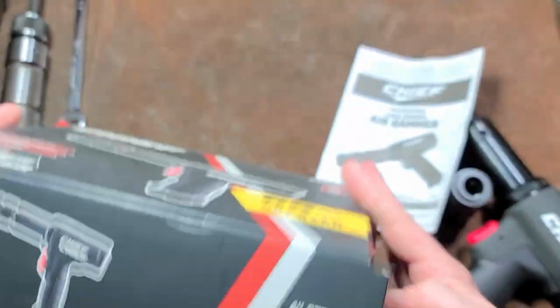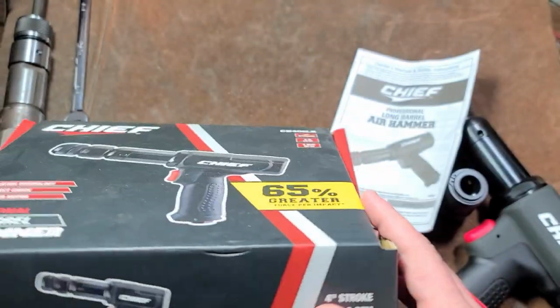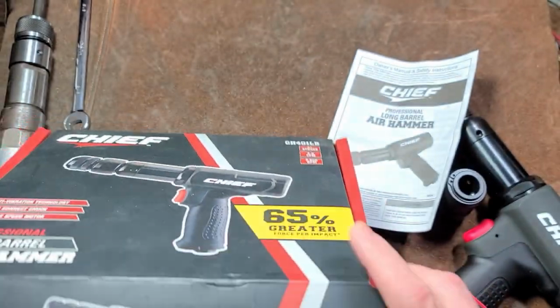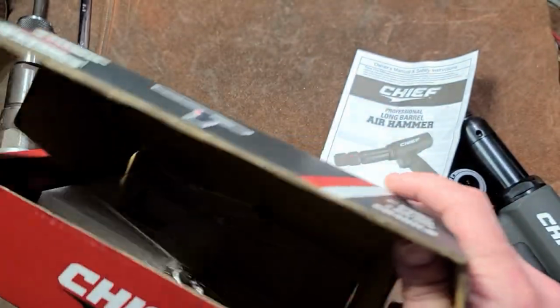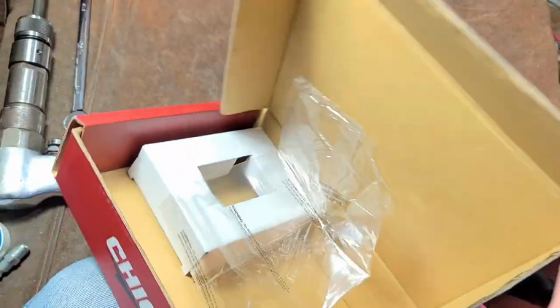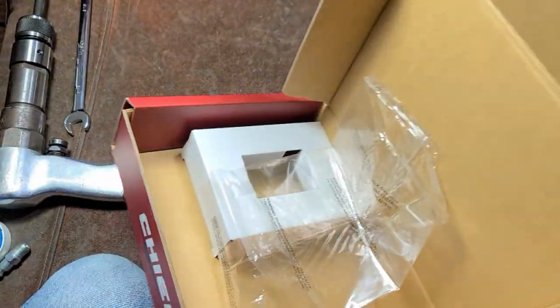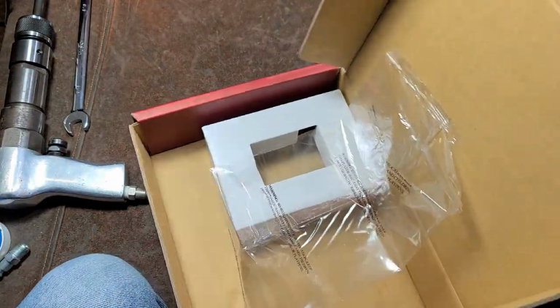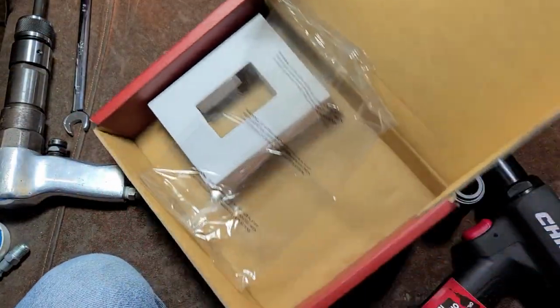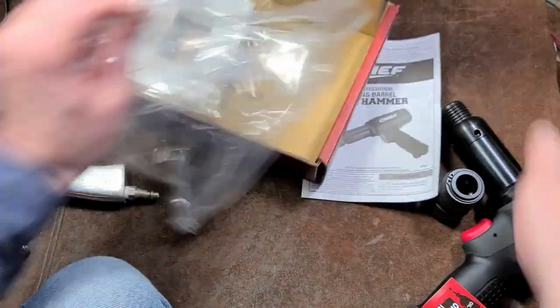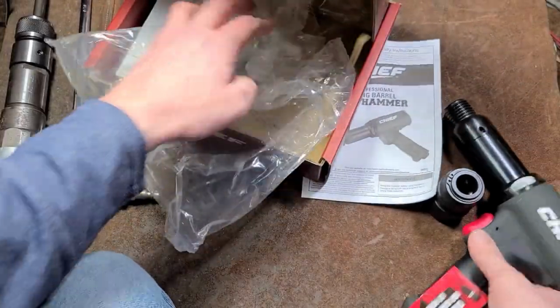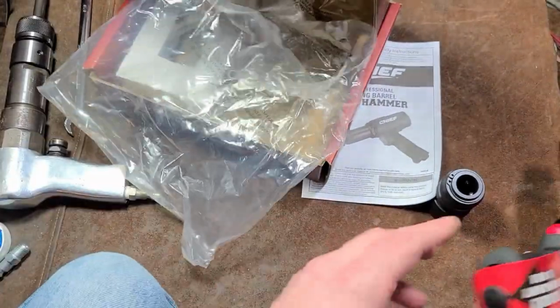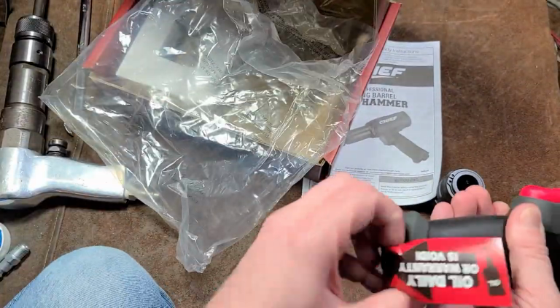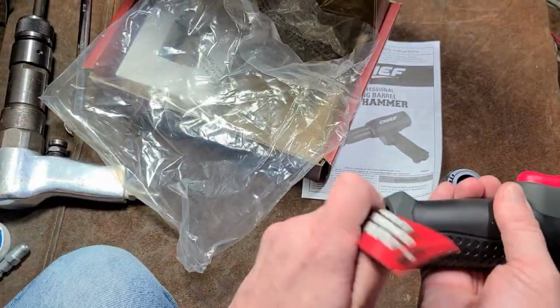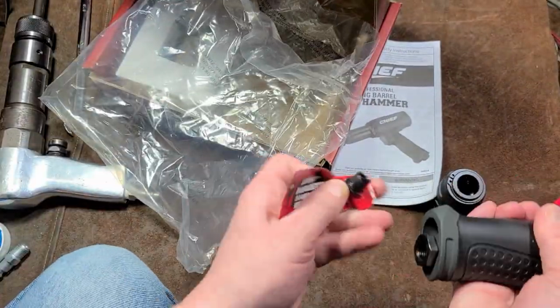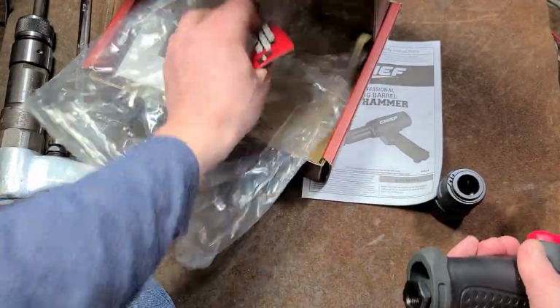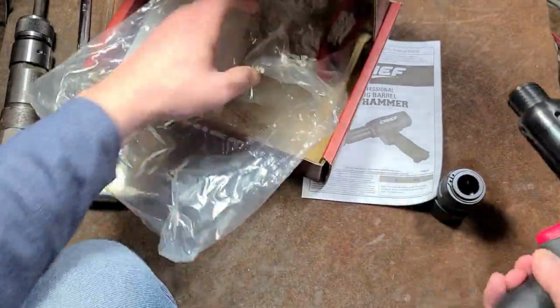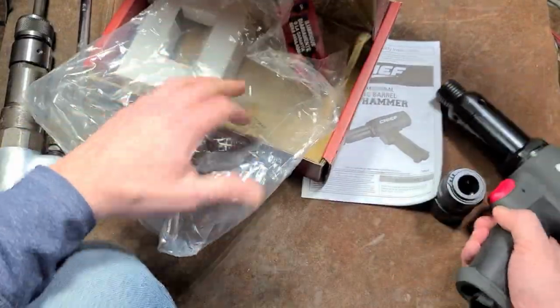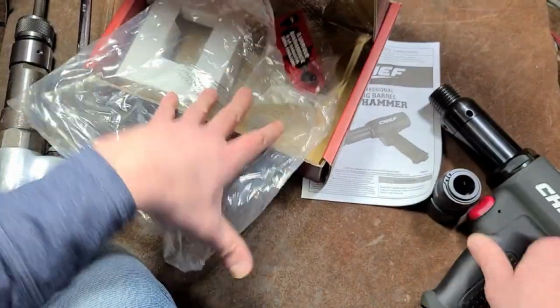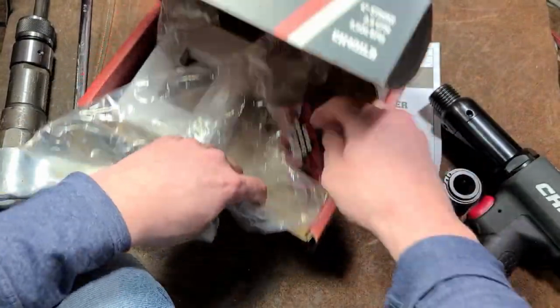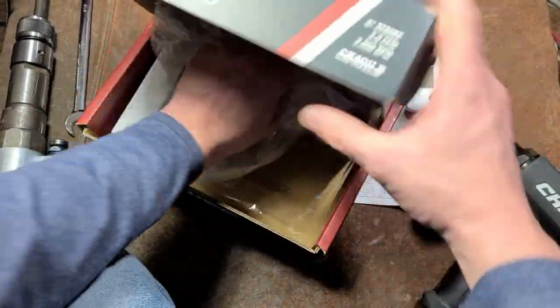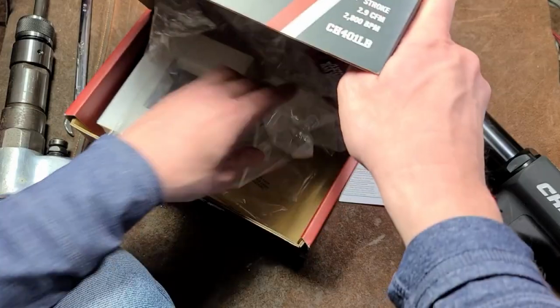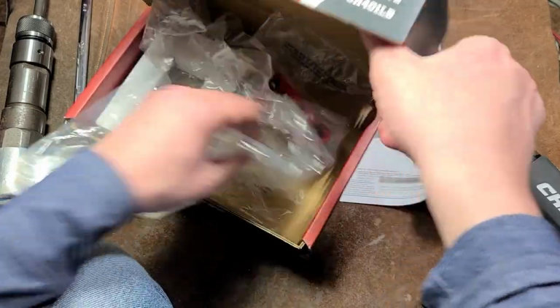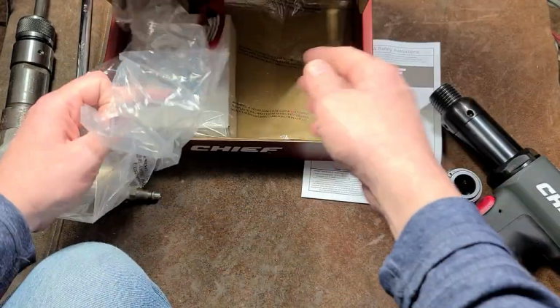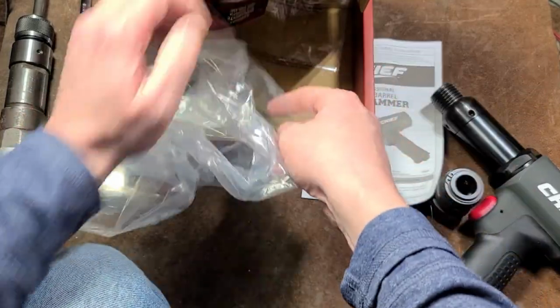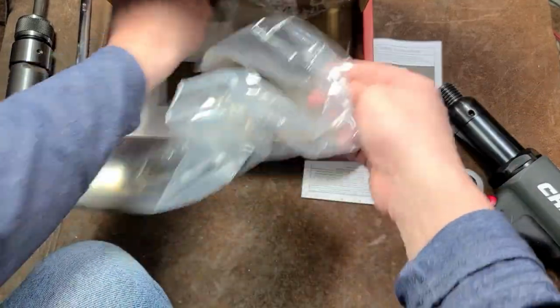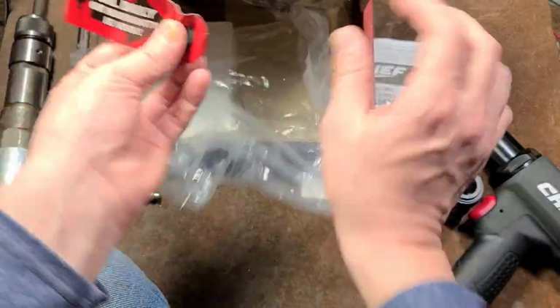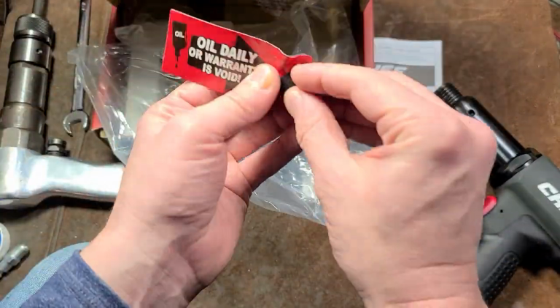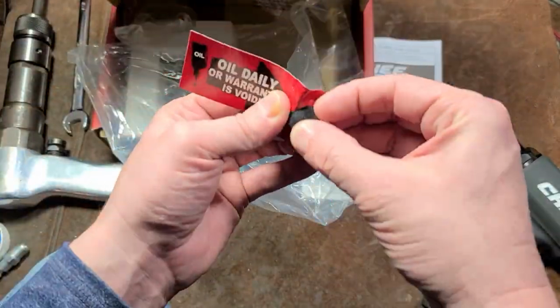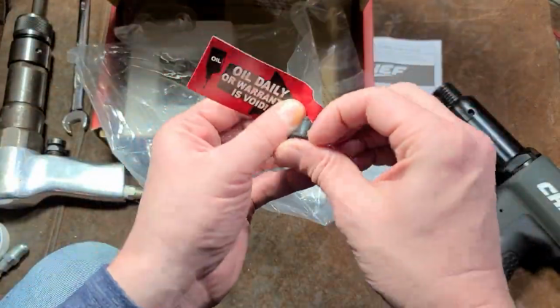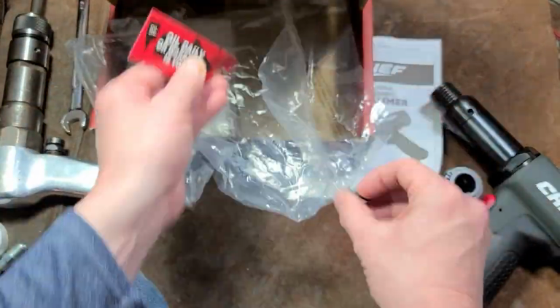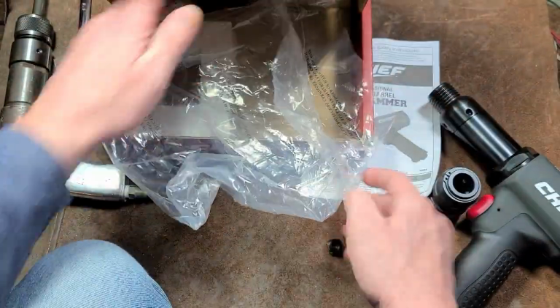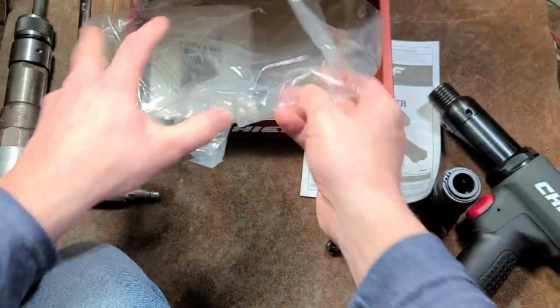It does come with a quick release chuck, as we saw. Let's get some of that other stuff out of here. Get this little cap out of here. Actually, it's kind of handy to save these for air tools that may not have fittings.